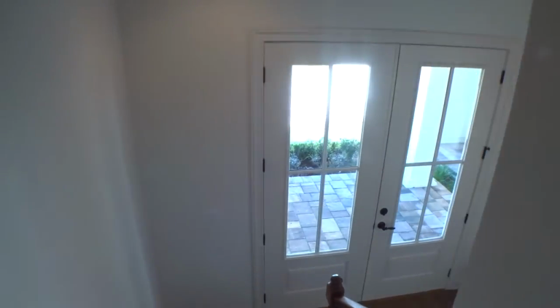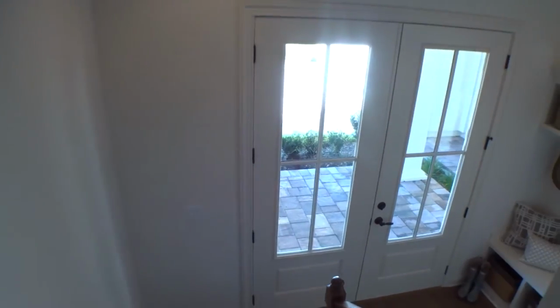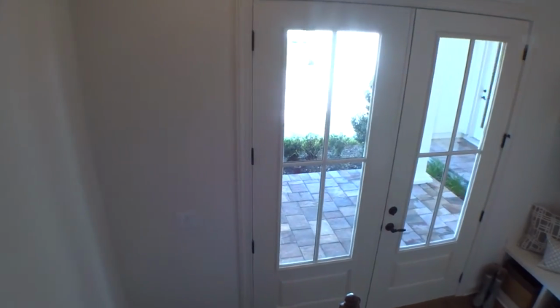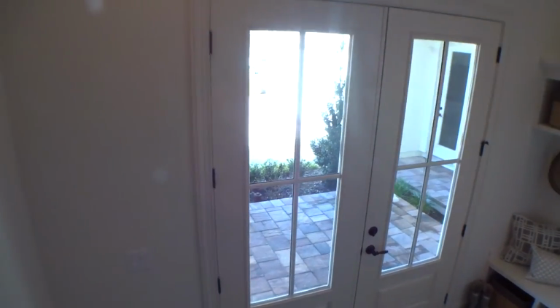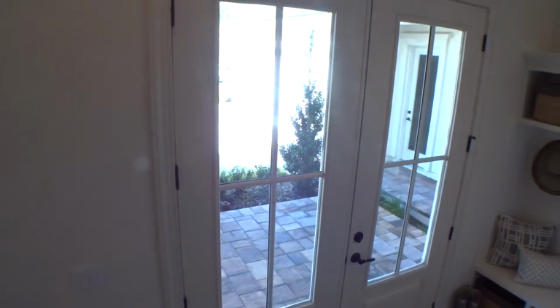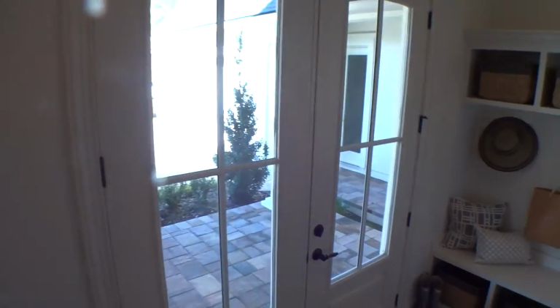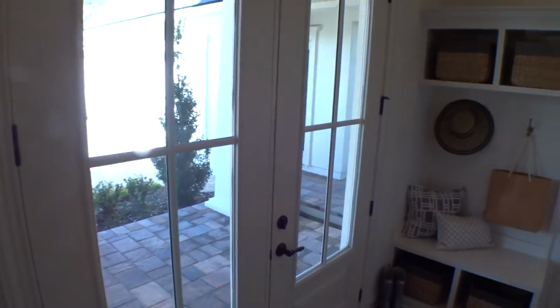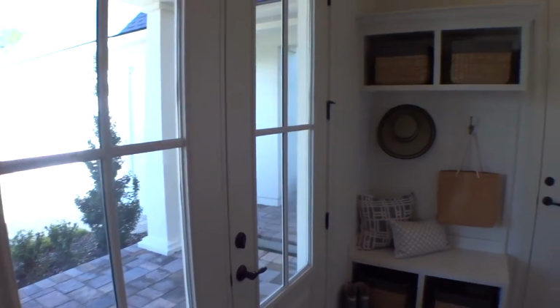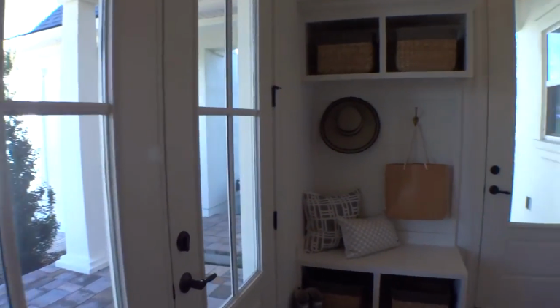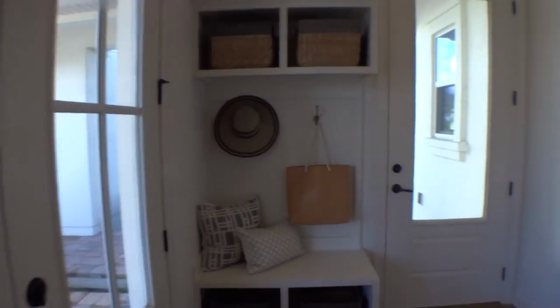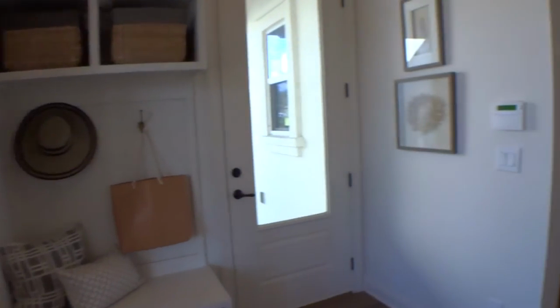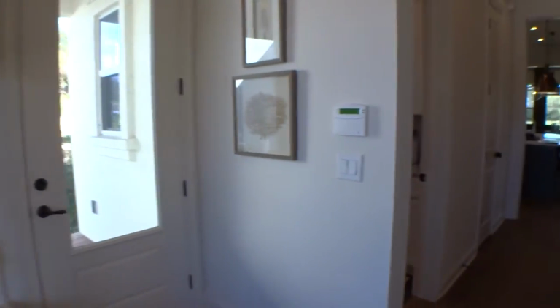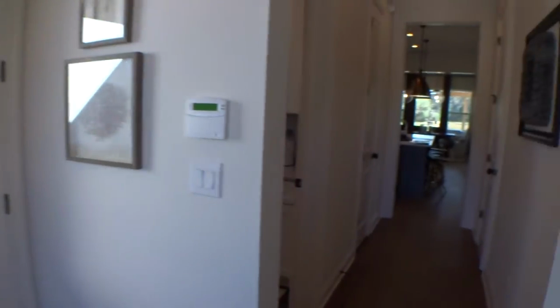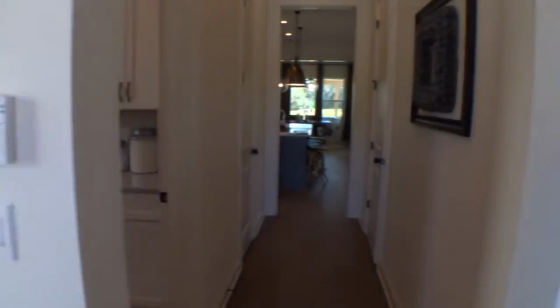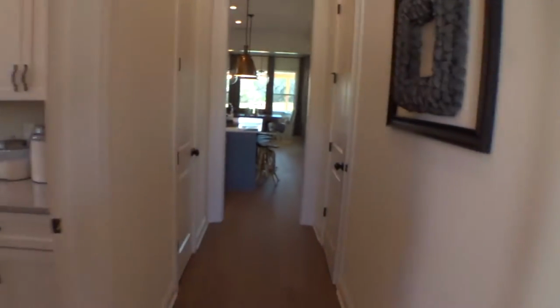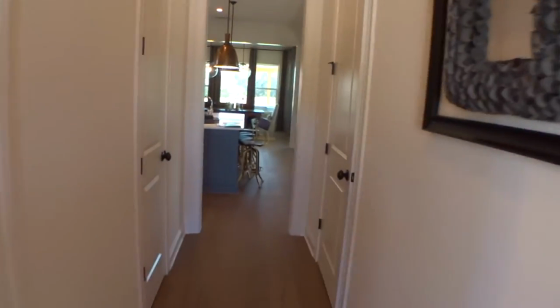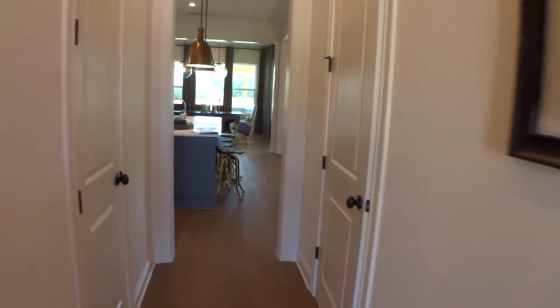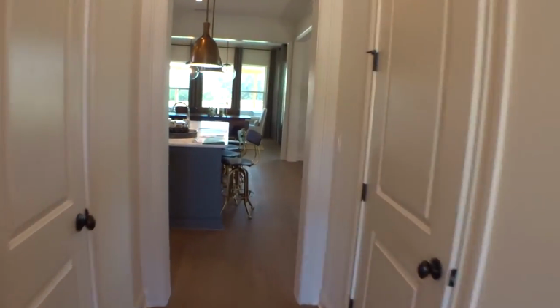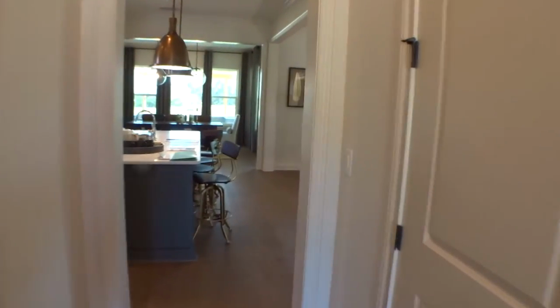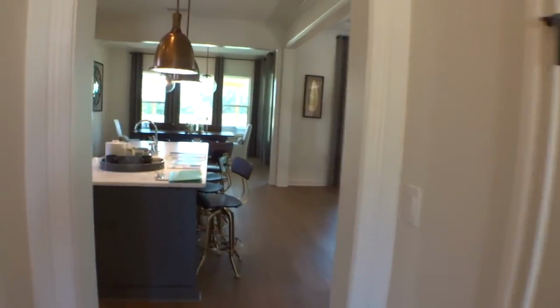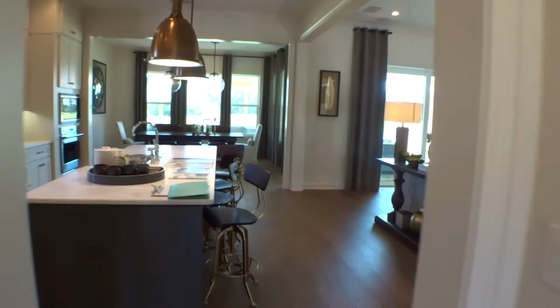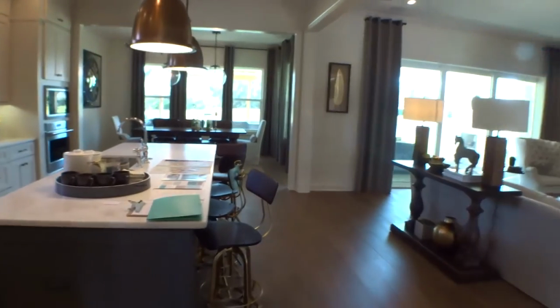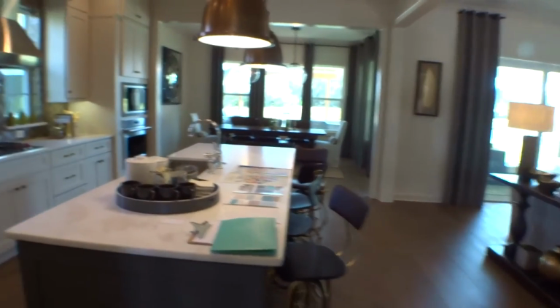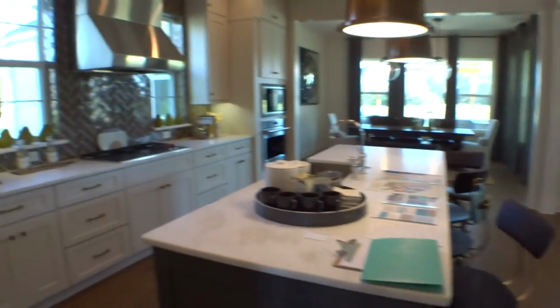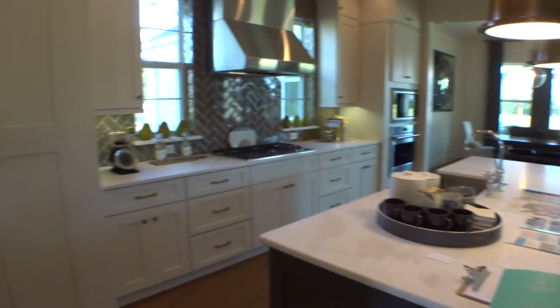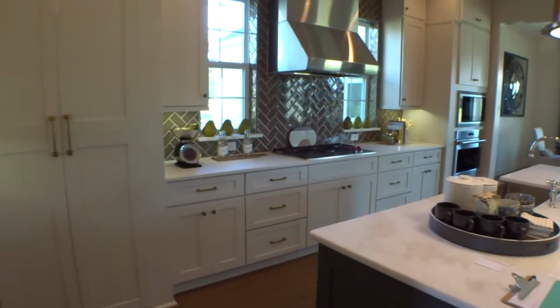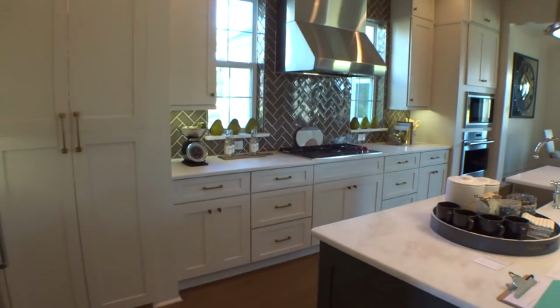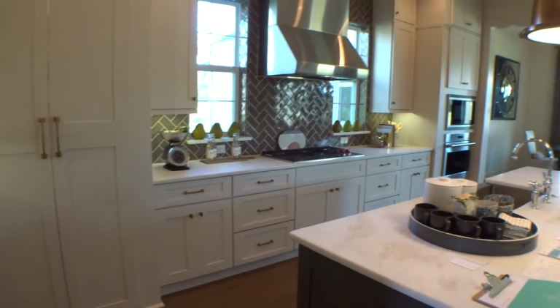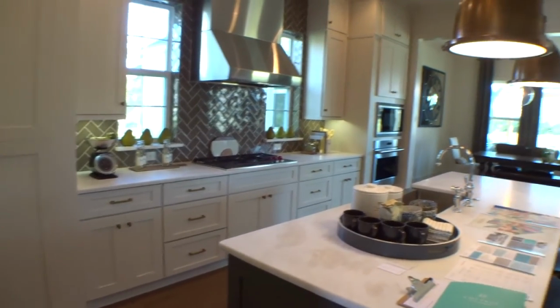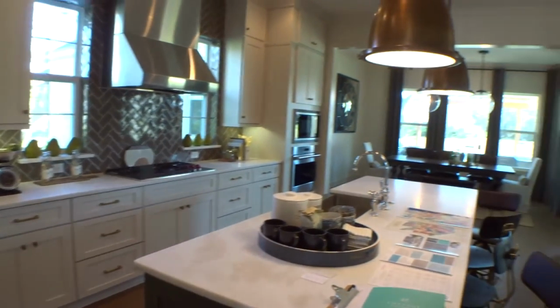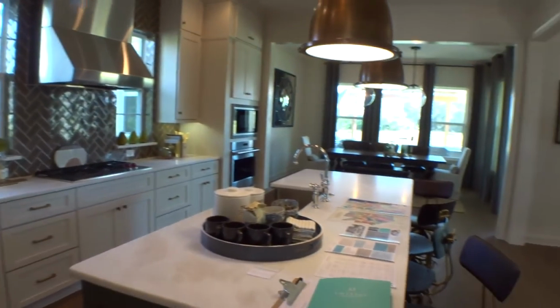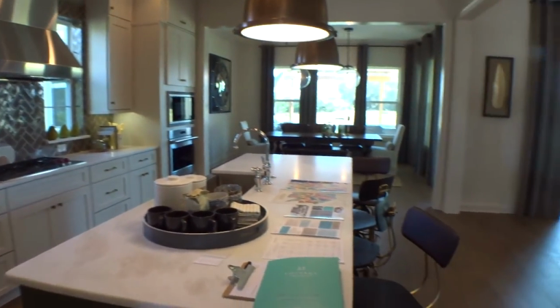Let's take one more quick look at the kitchen area — beautiful, fully upgraded with stainless steel appliances of course. Then let's go take a look at that master suite.